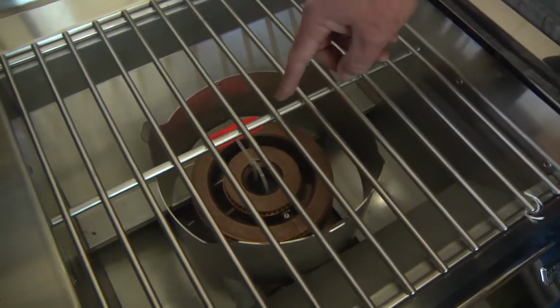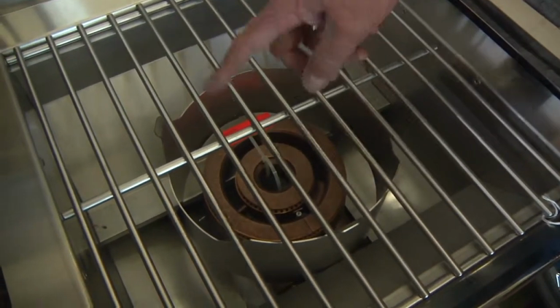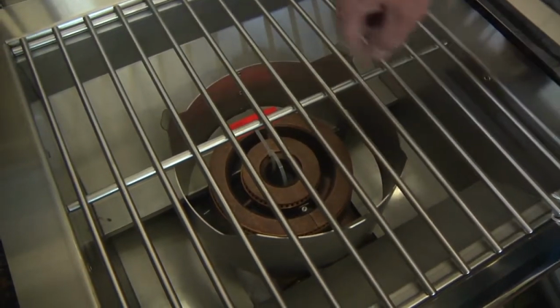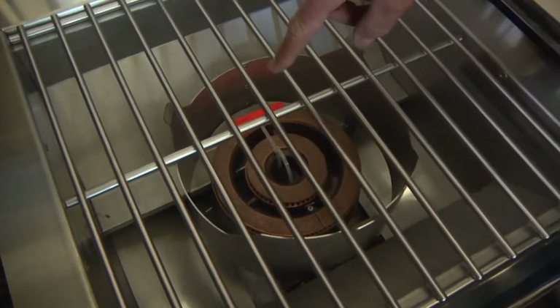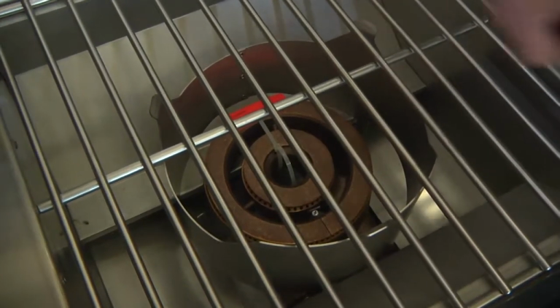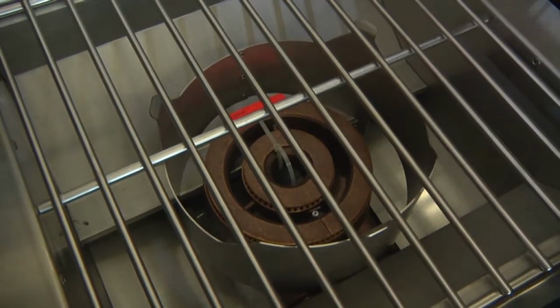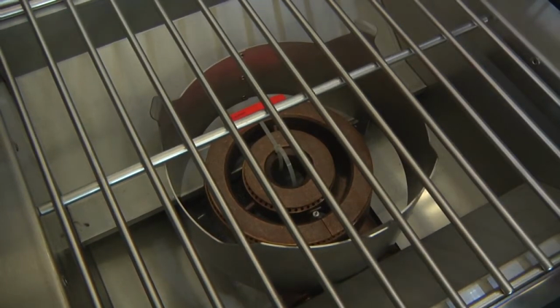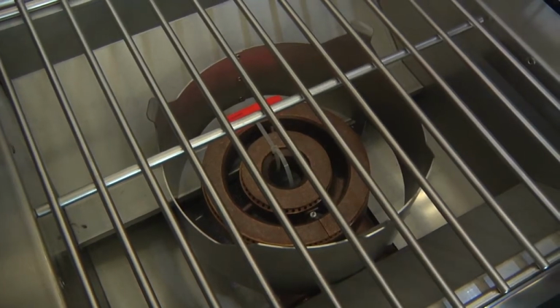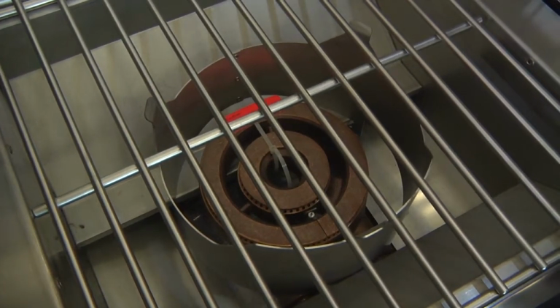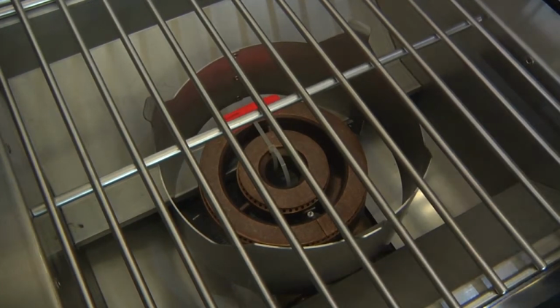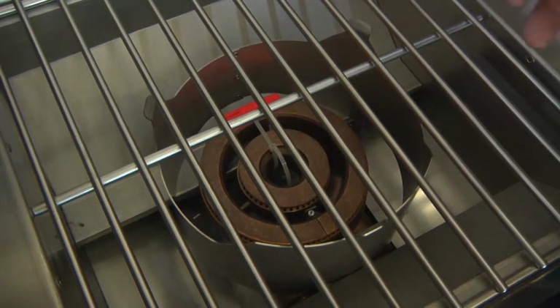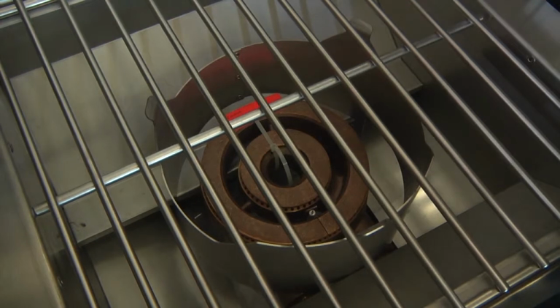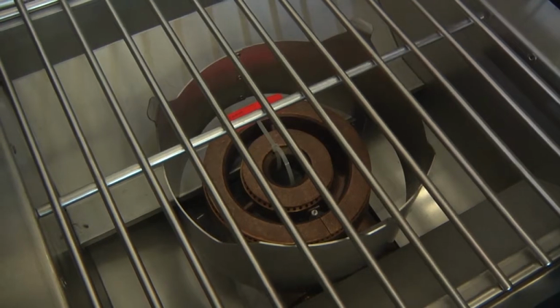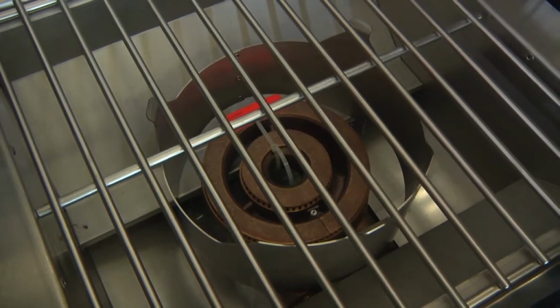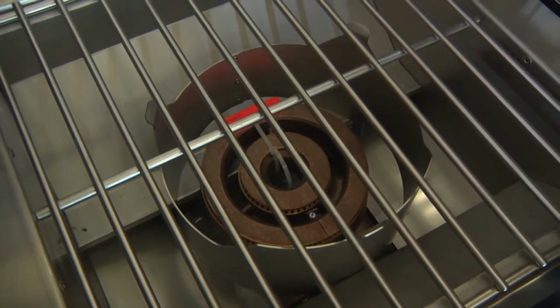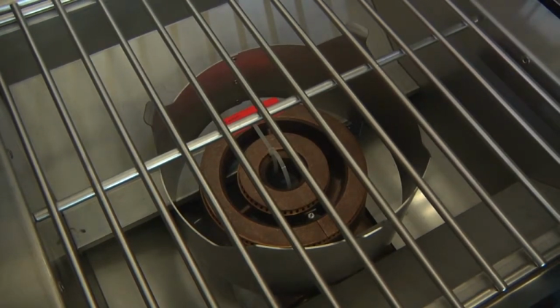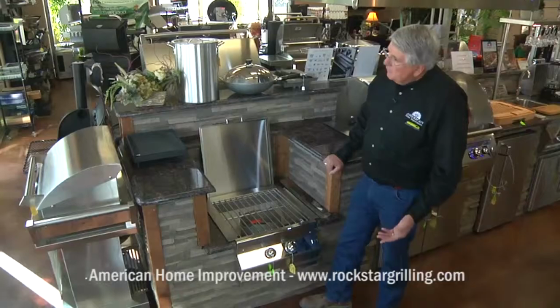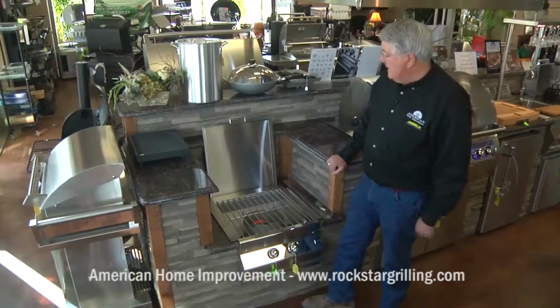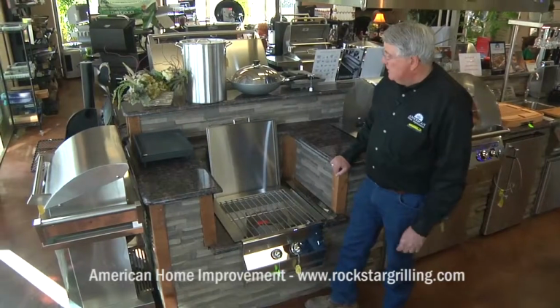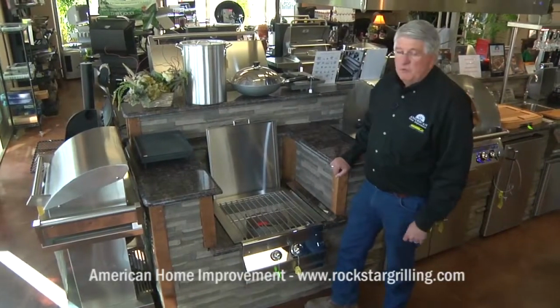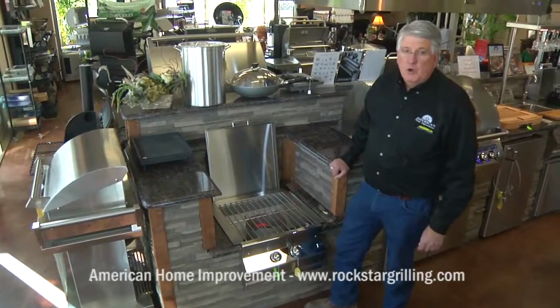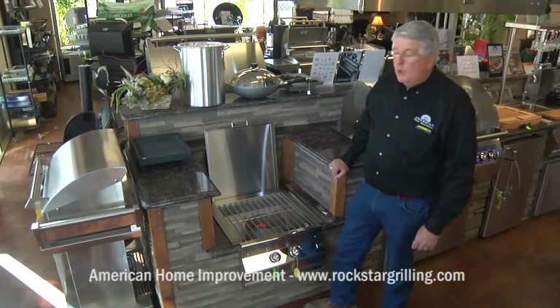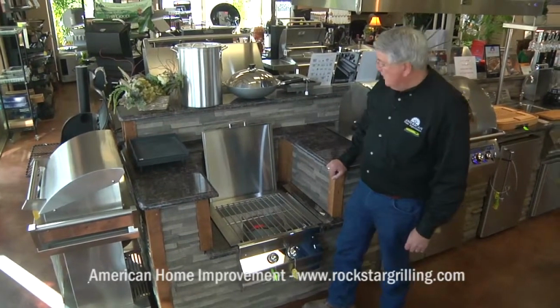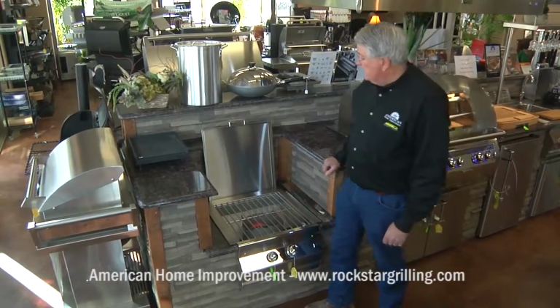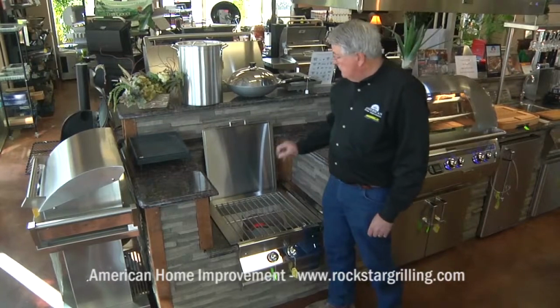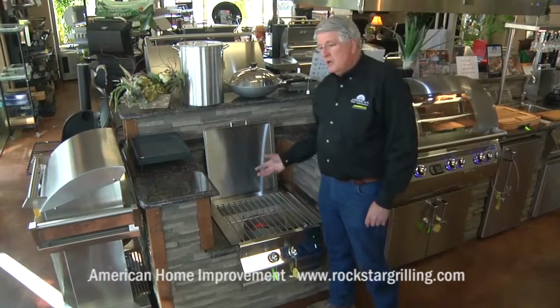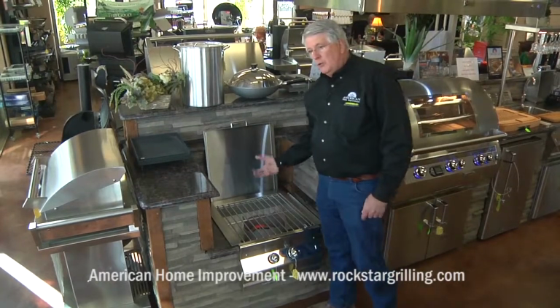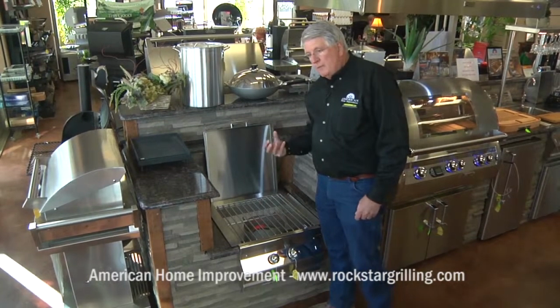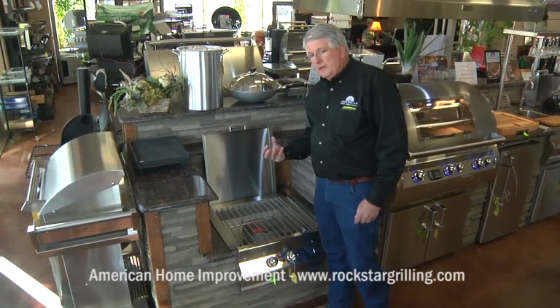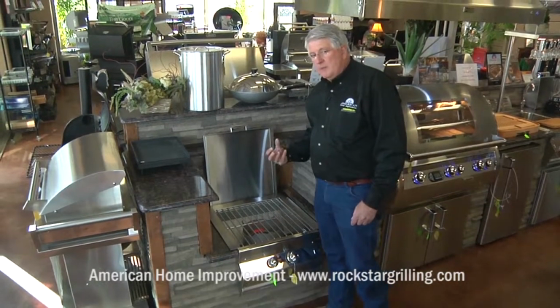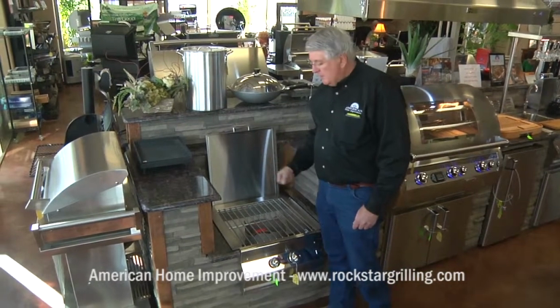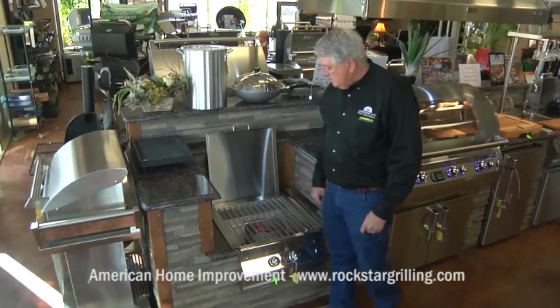It's got an inner and outer ring of fire, so it can bring up to 60,000 BTUs of heat. The reason that matters is if you throw cold shrimp in or cold fish, you're immediately back up to cooking temperature.